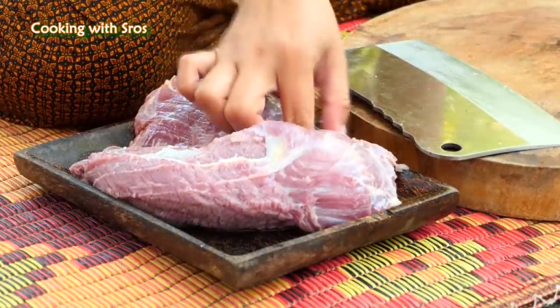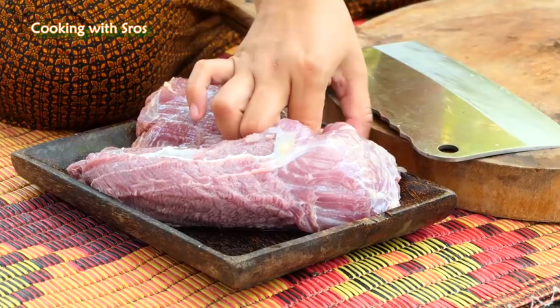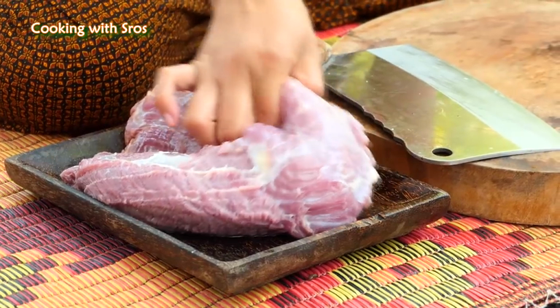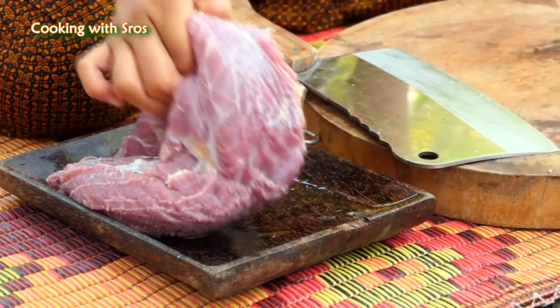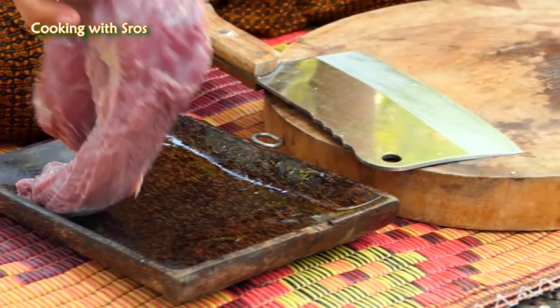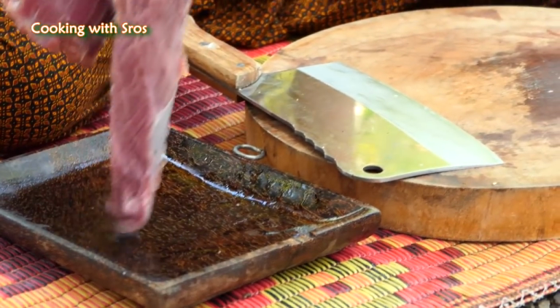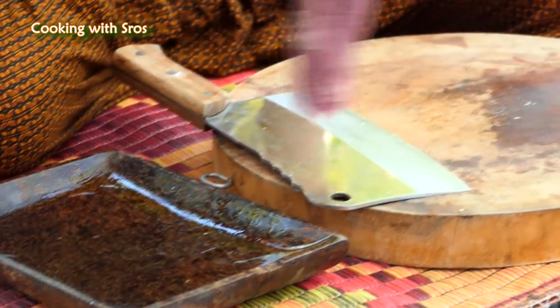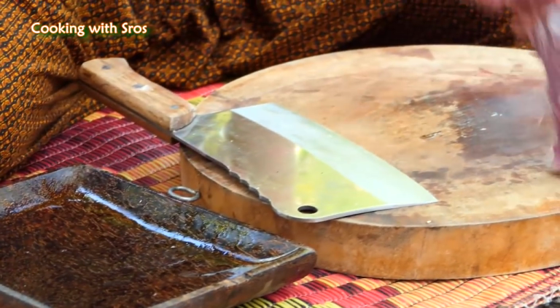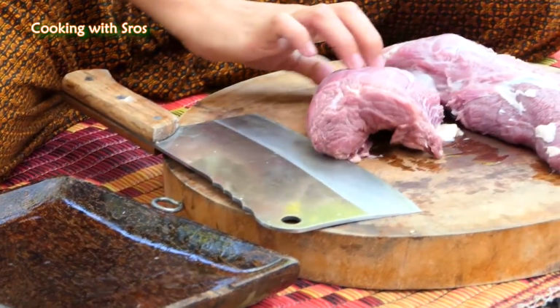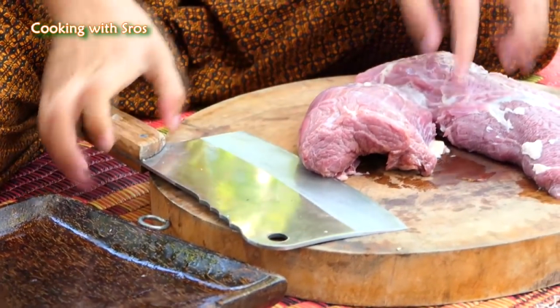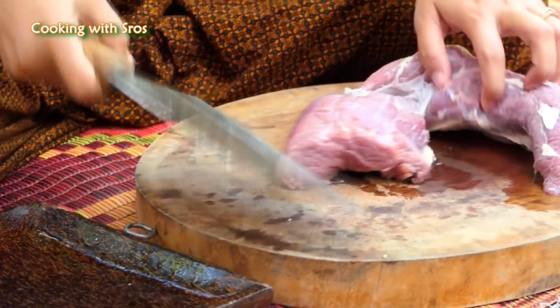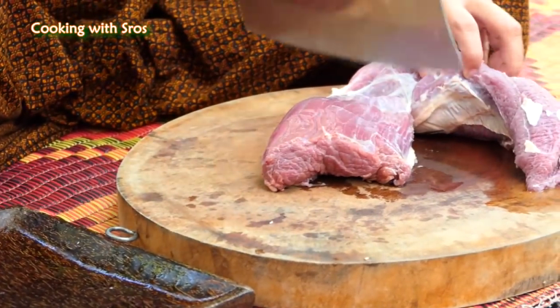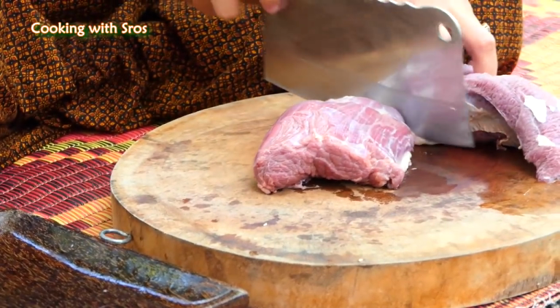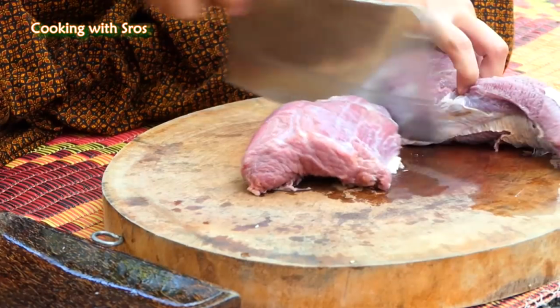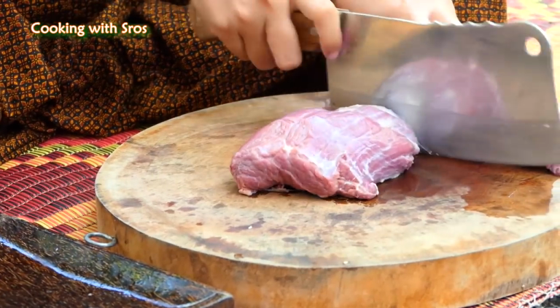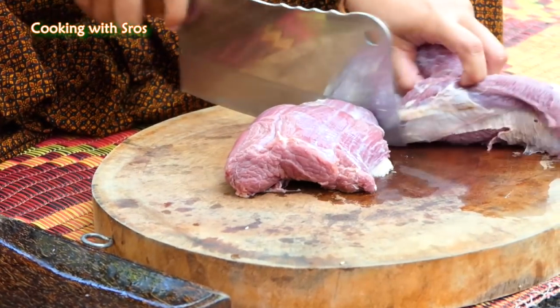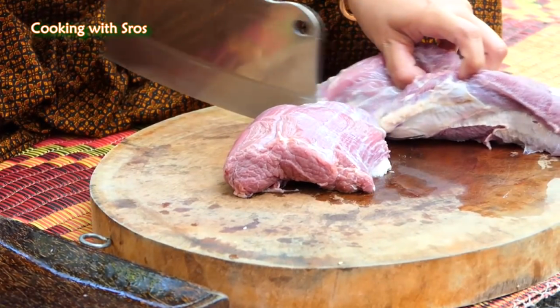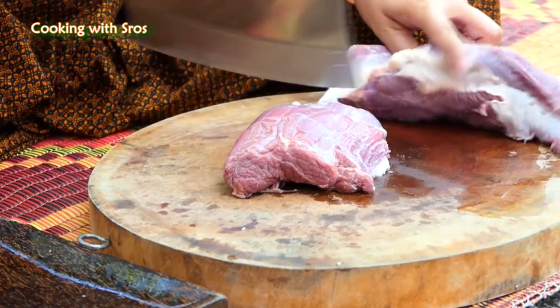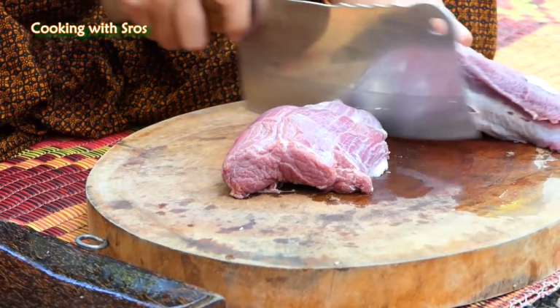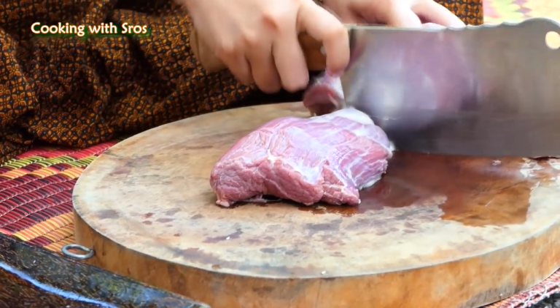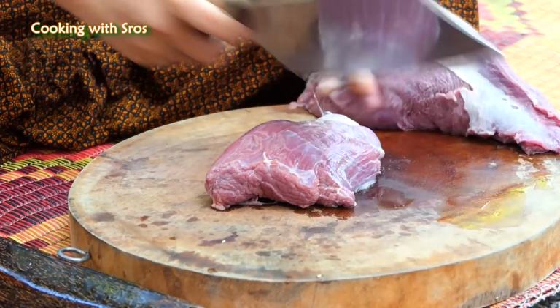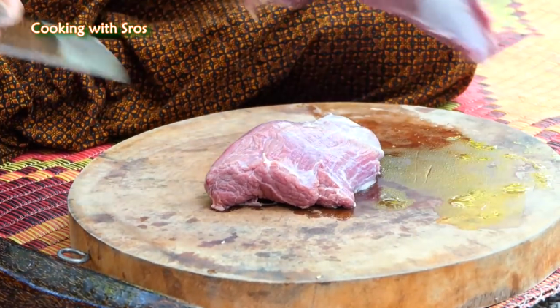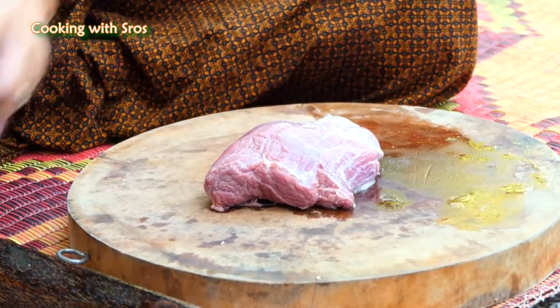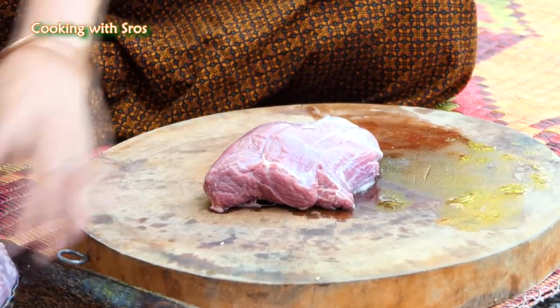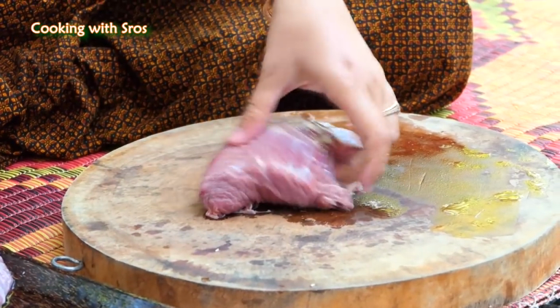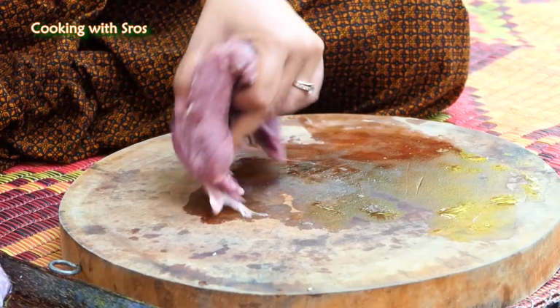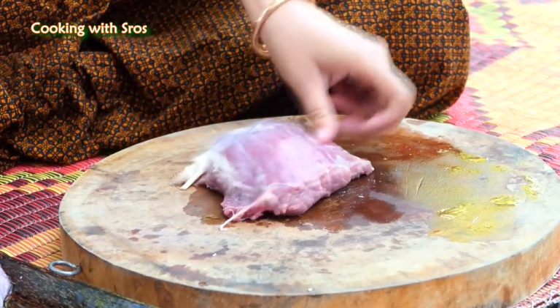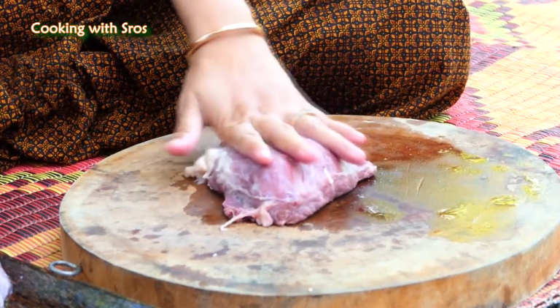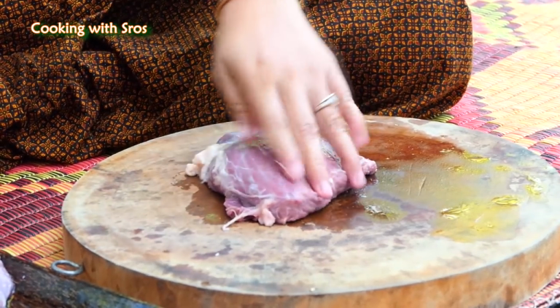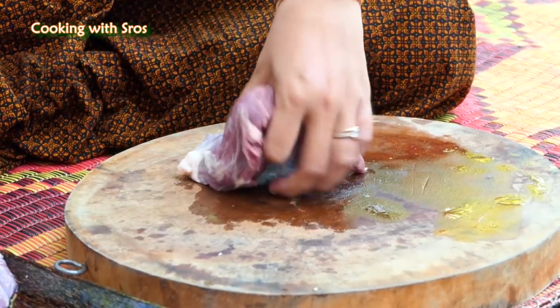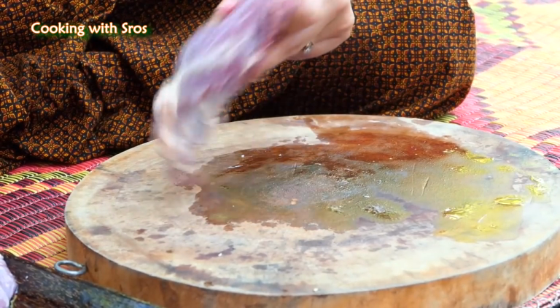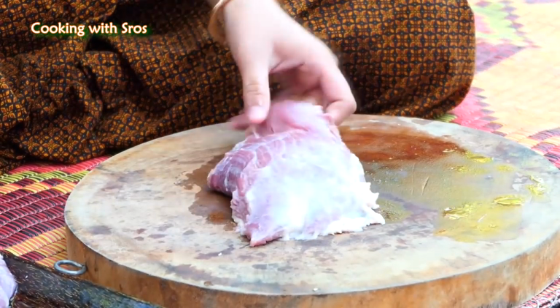I'm going to turn it over a little bit. Let's start cooking.